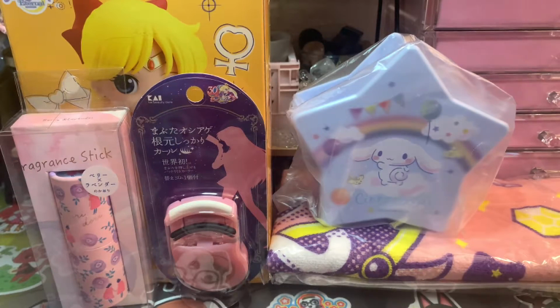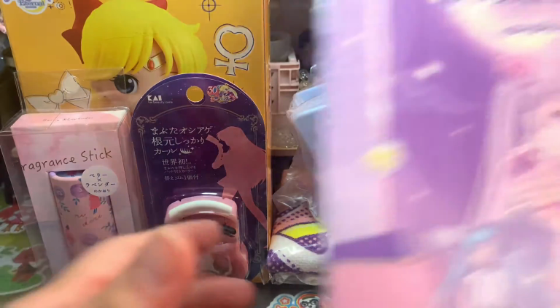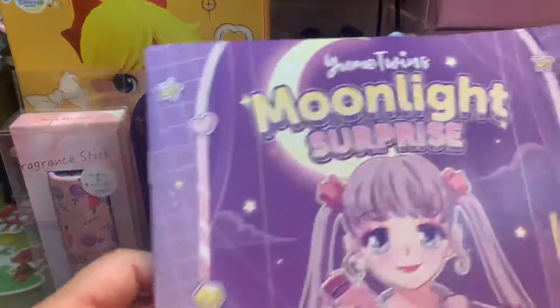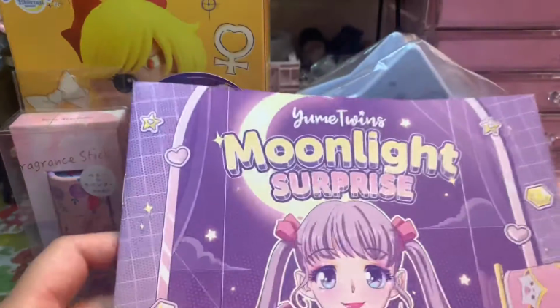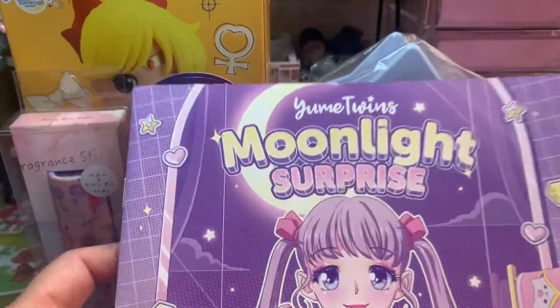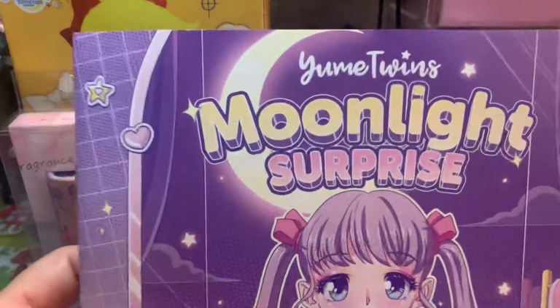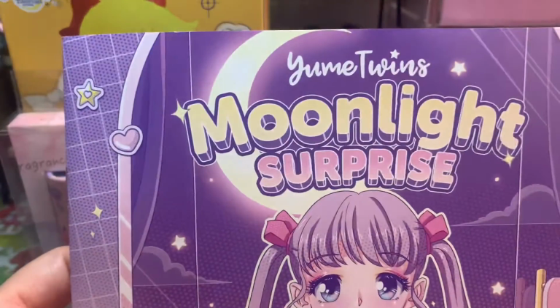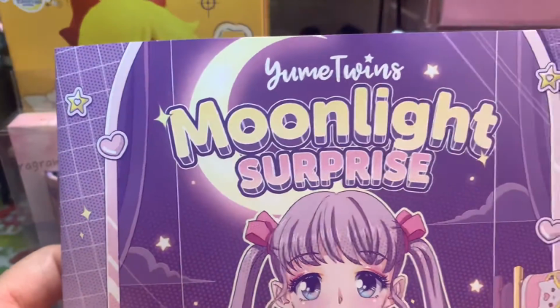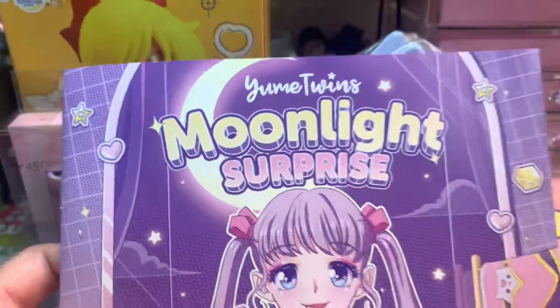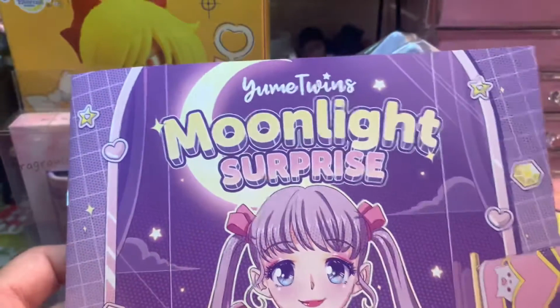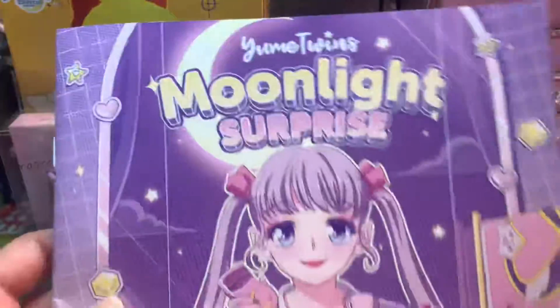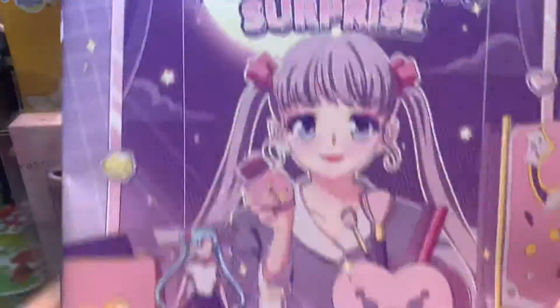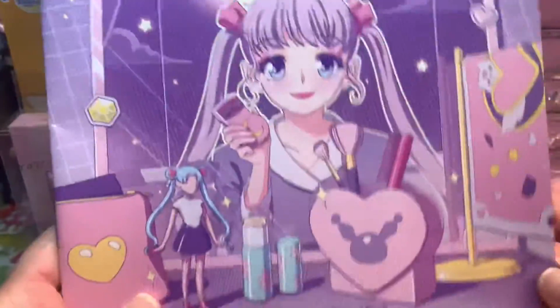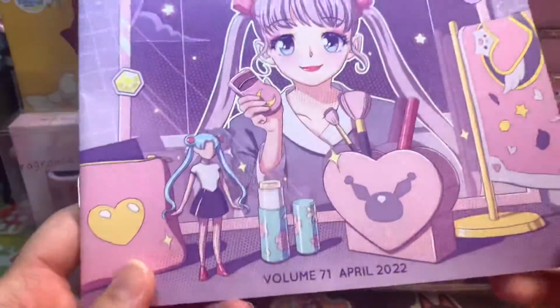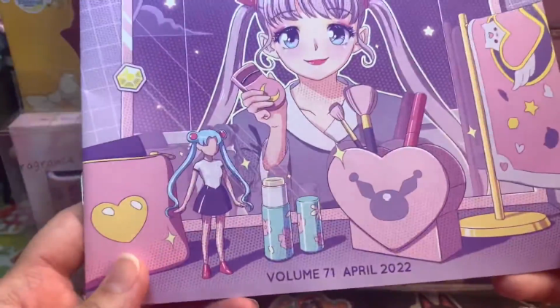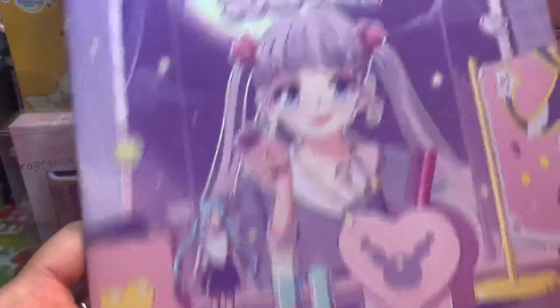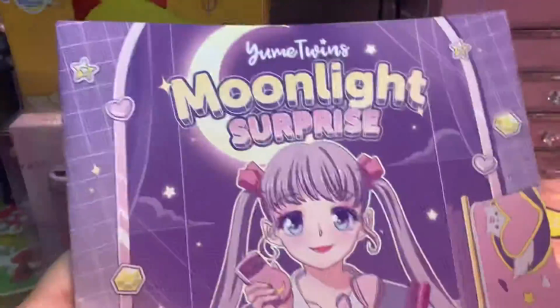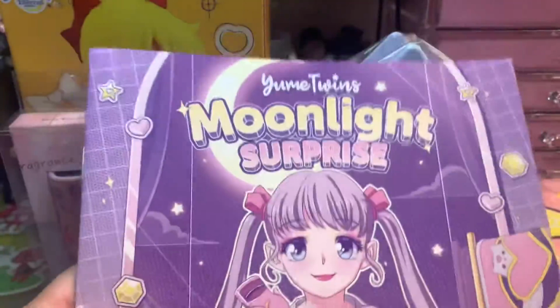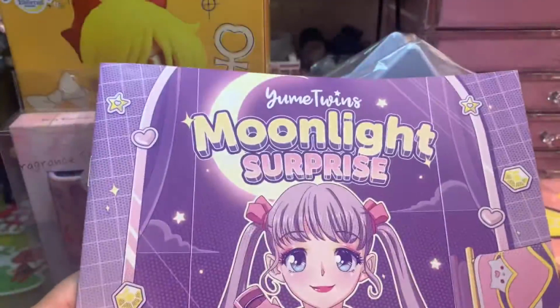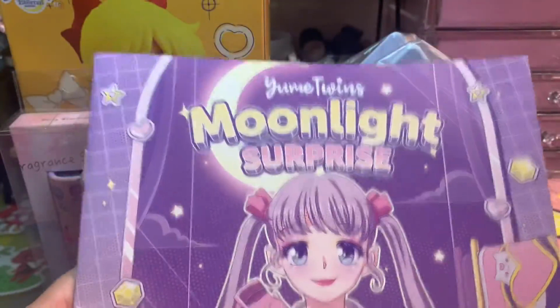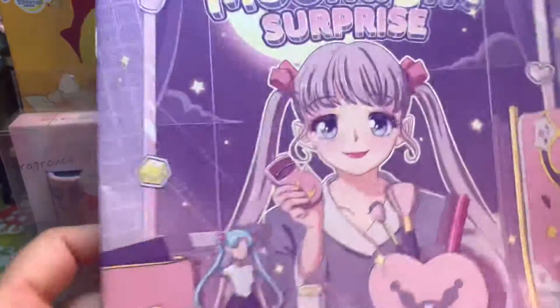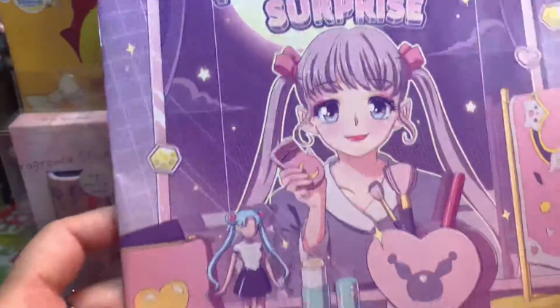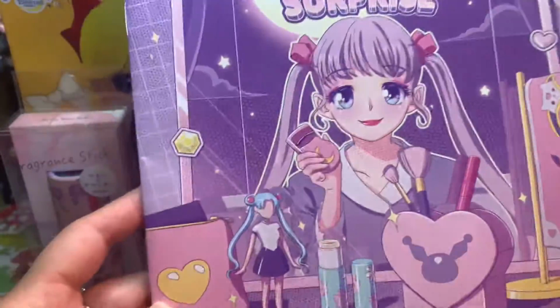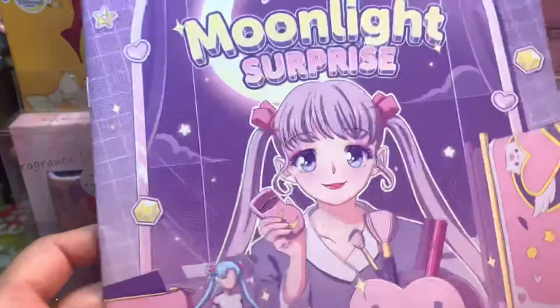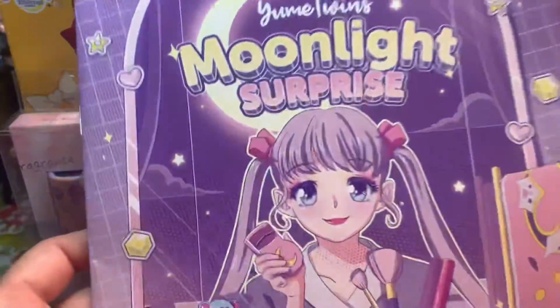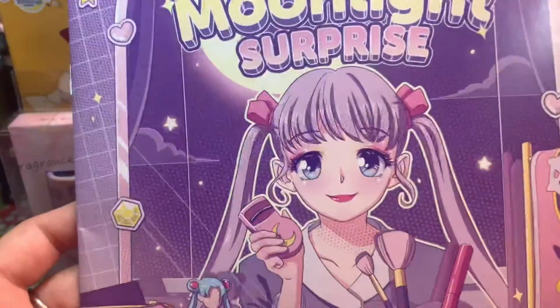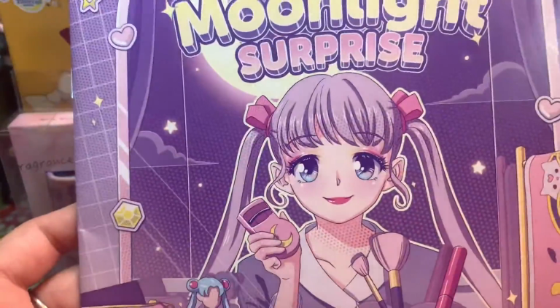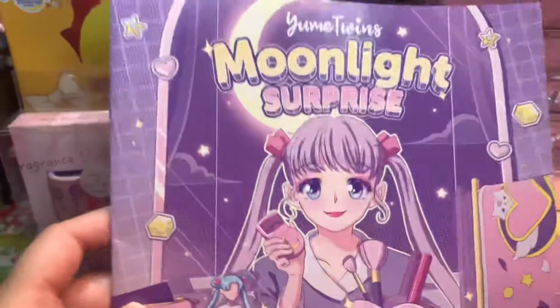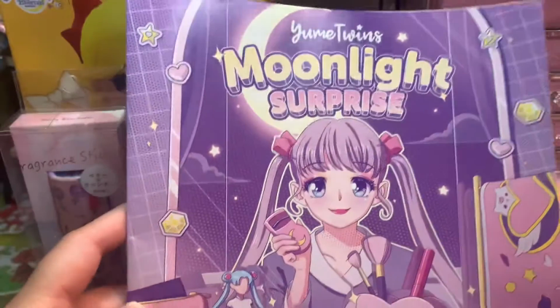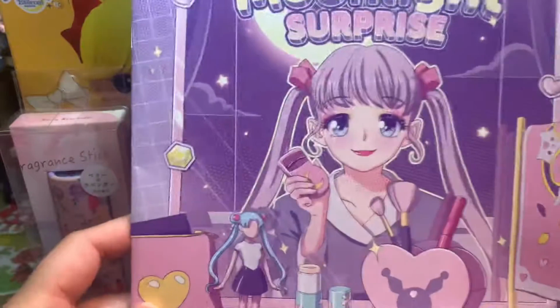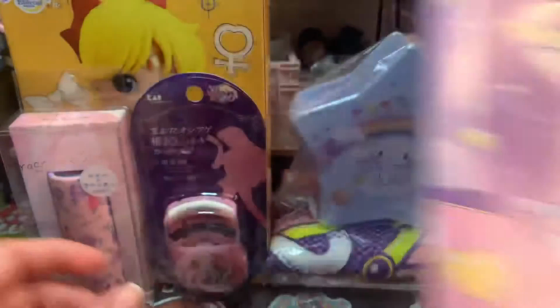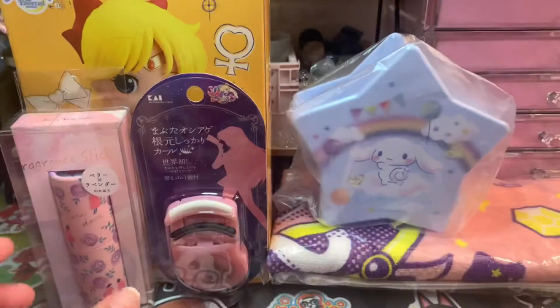This was the theme that they have. It's the Yume Twins Moonlight Surprise, and that's for April. It is so cute. Look at her — she is so pretty.